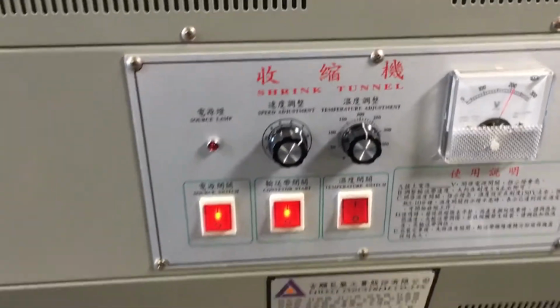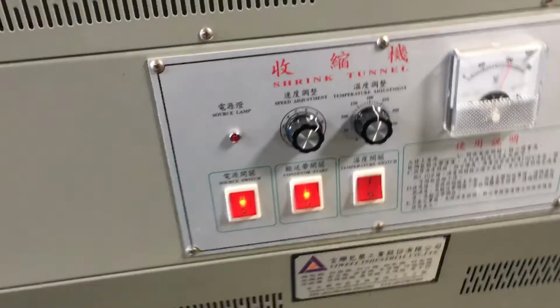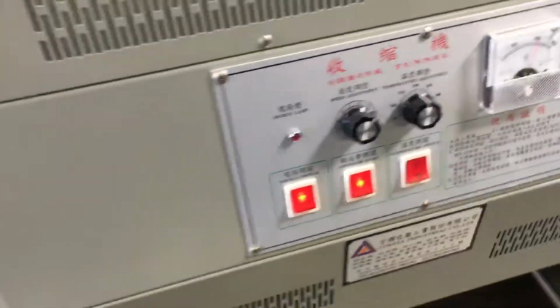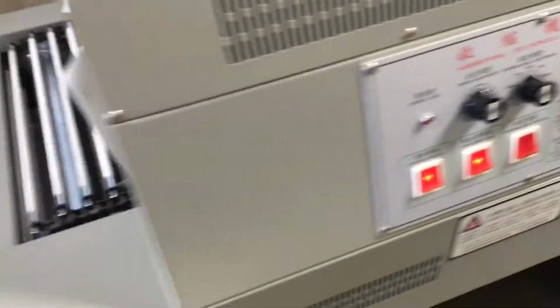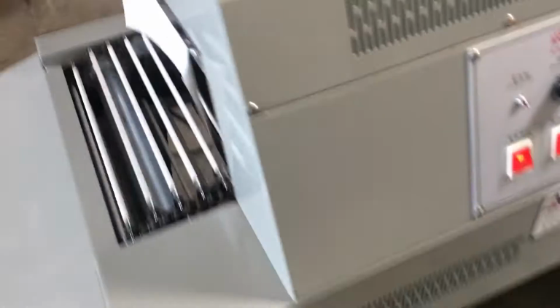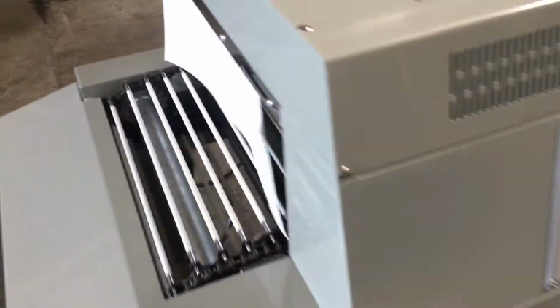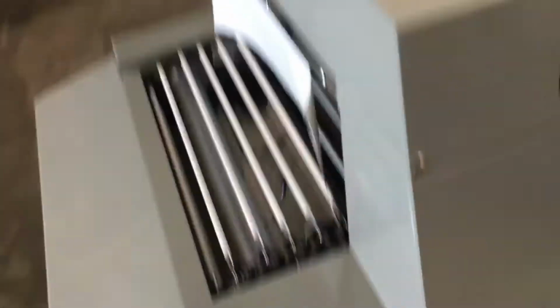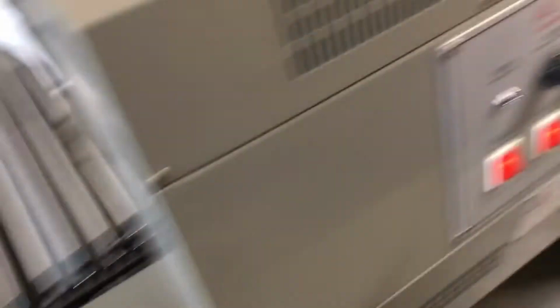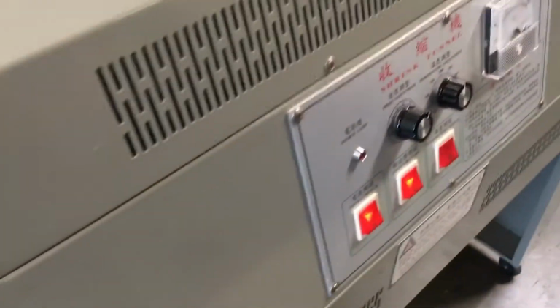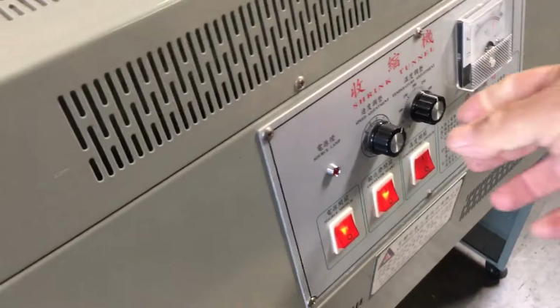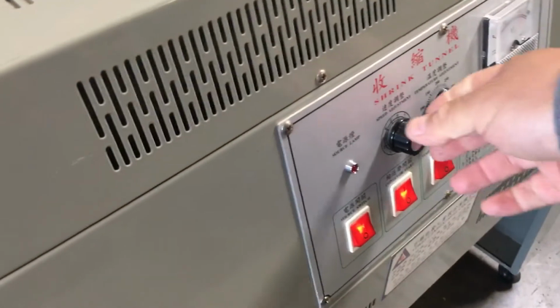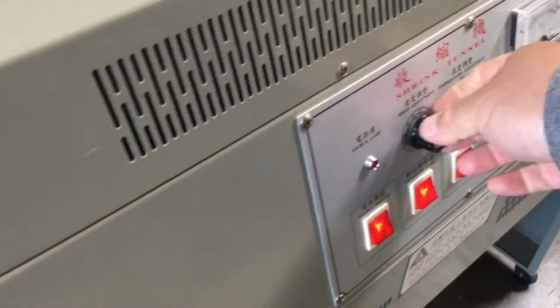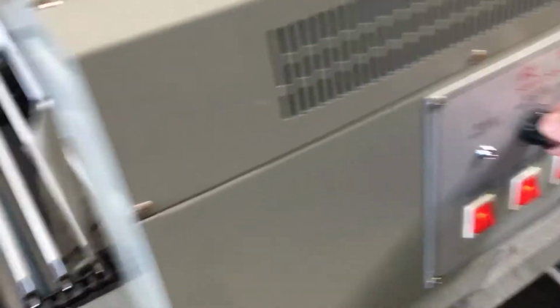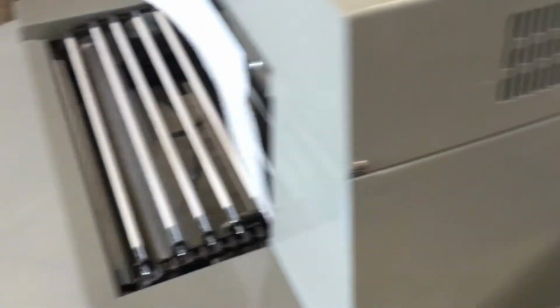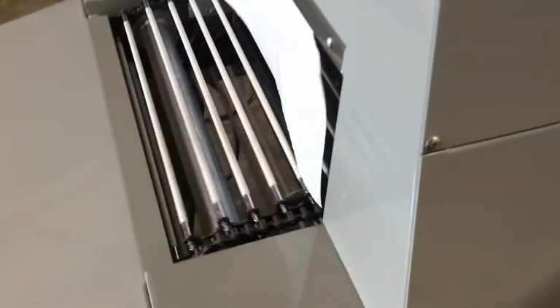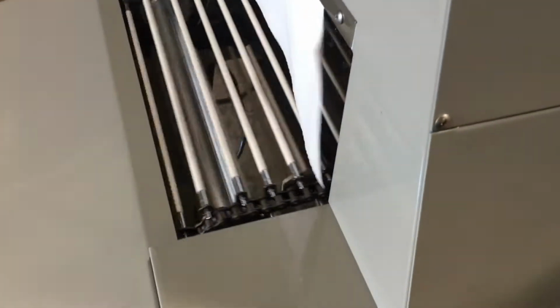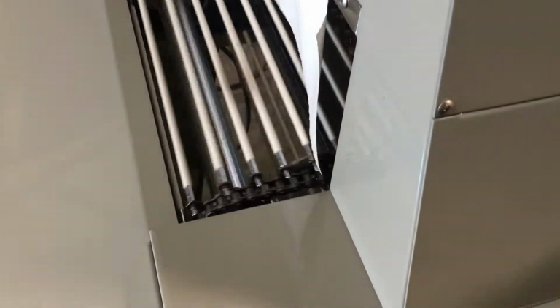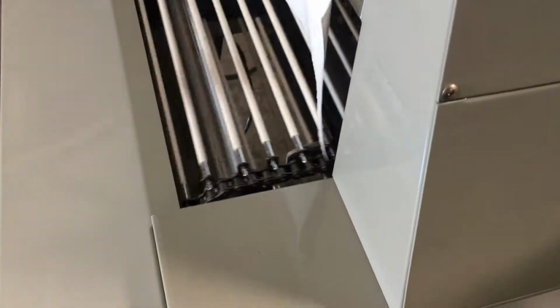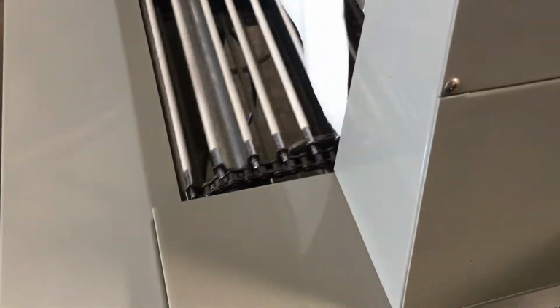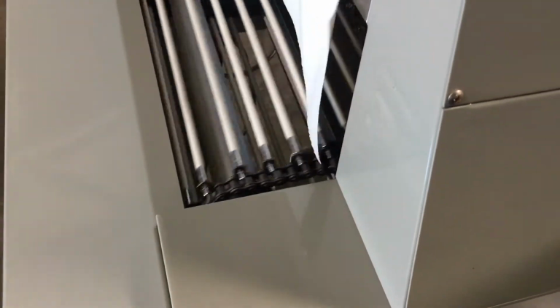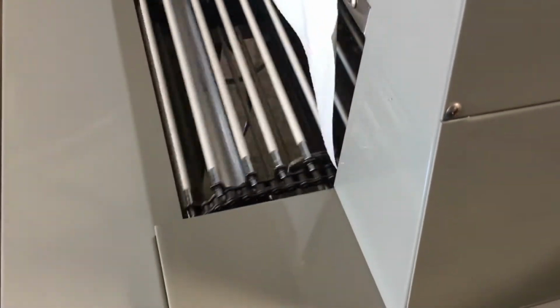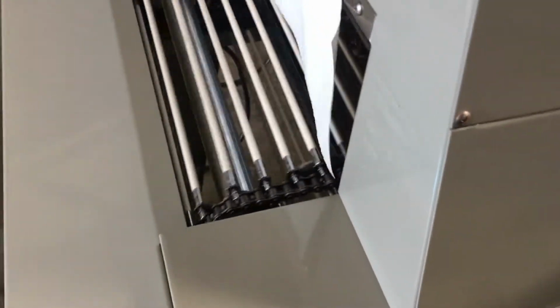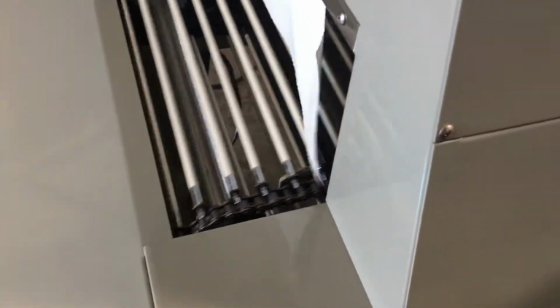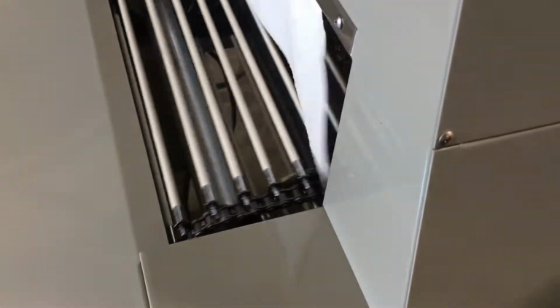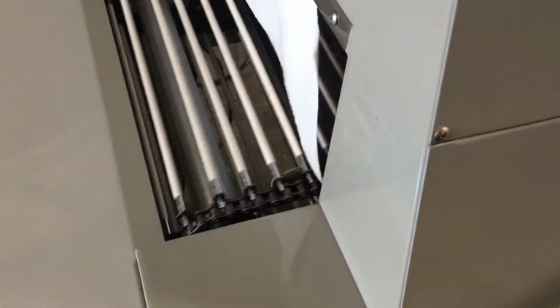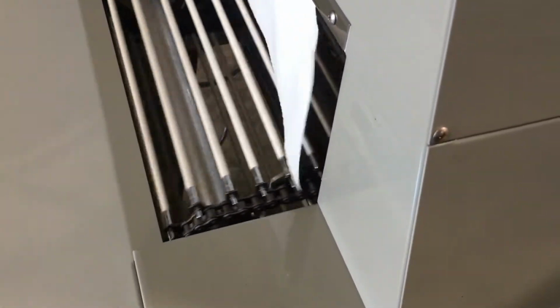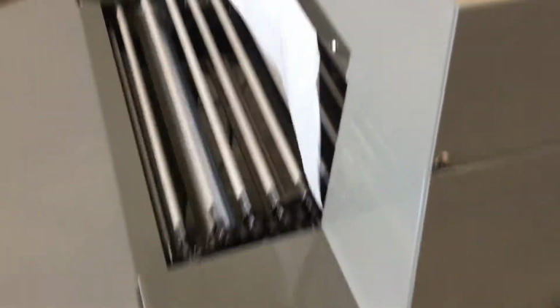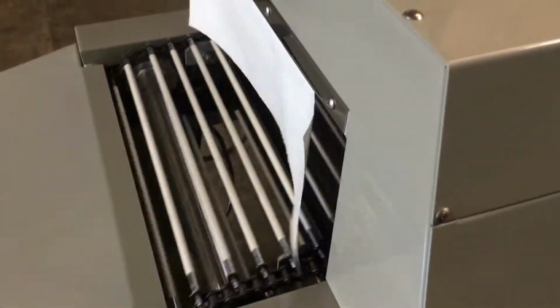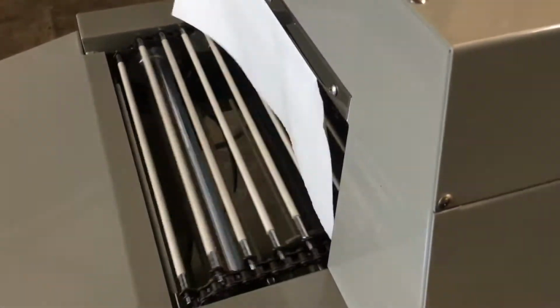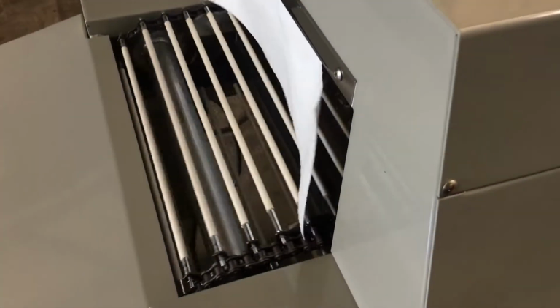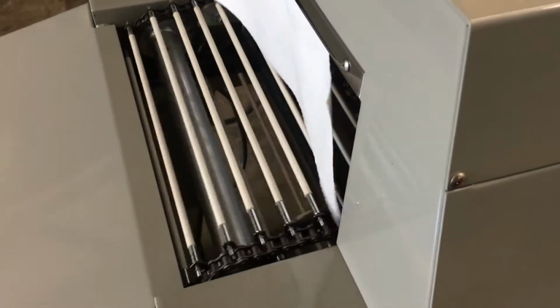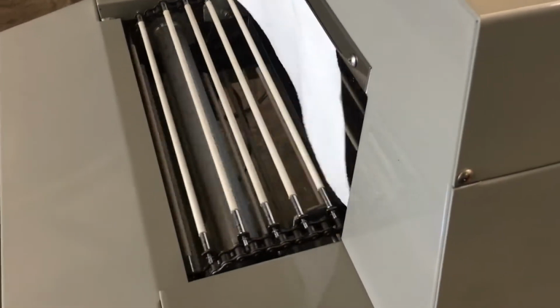This unit does have a speed adjustment, so we'll turn that speed adjustment knob here. You'll see that's your fastest speed right there, and then you can slow it down.